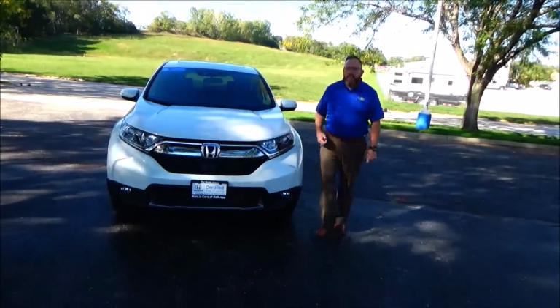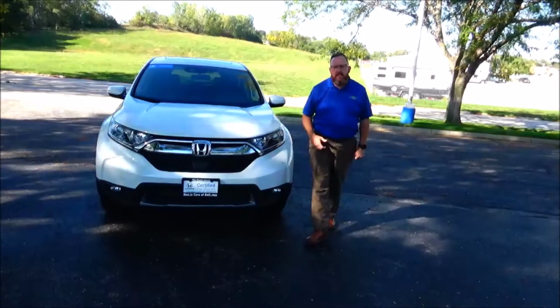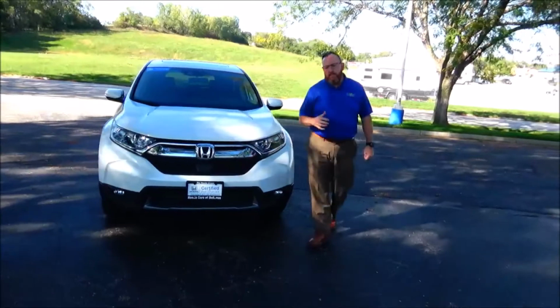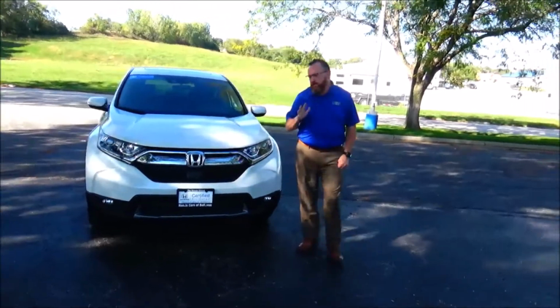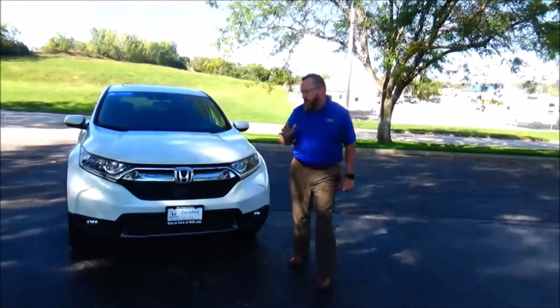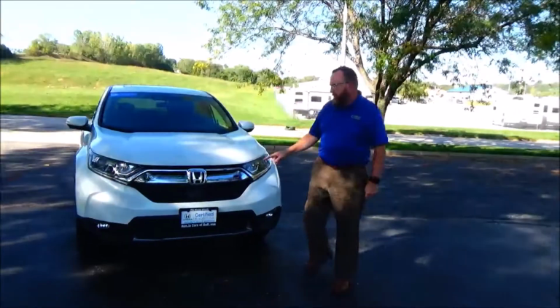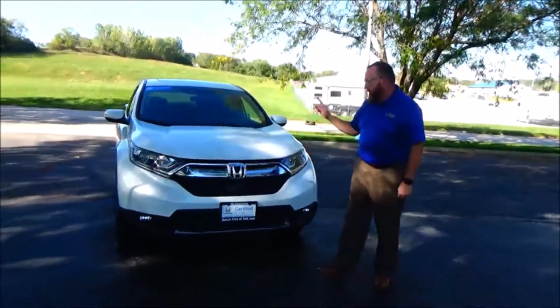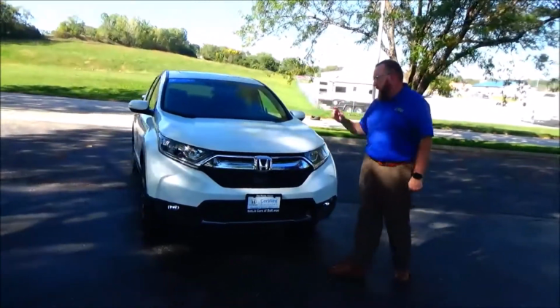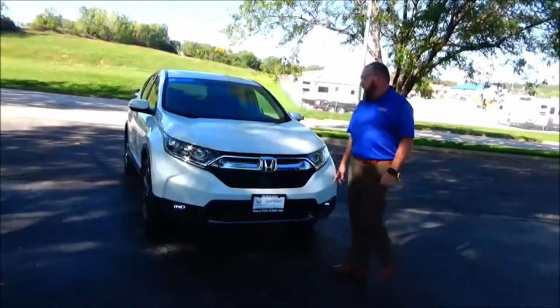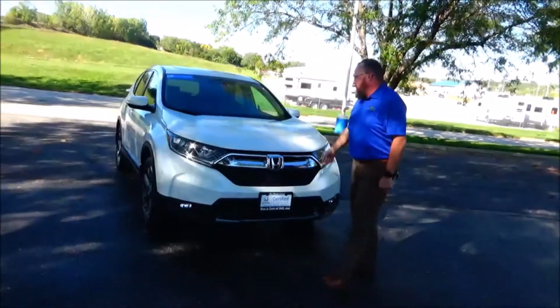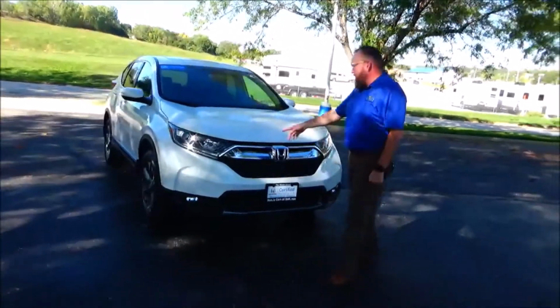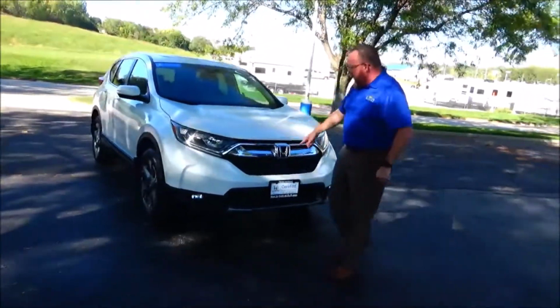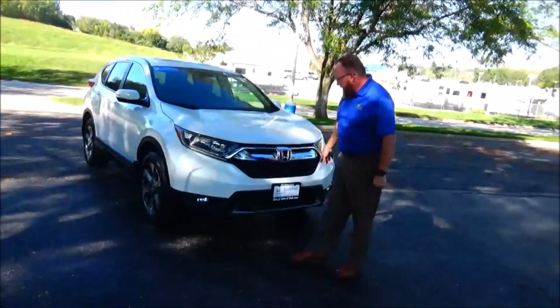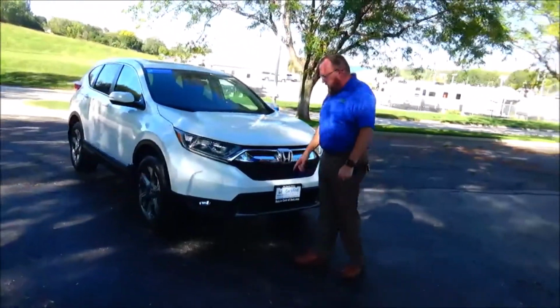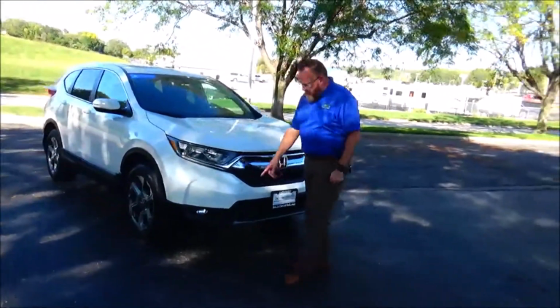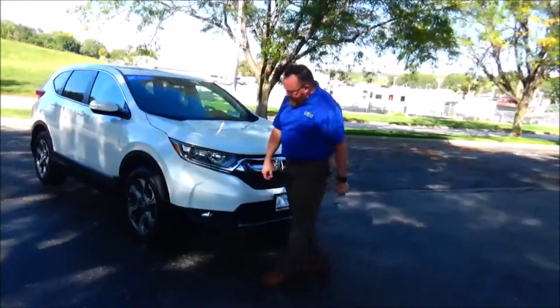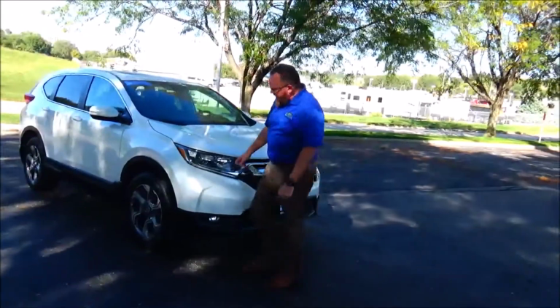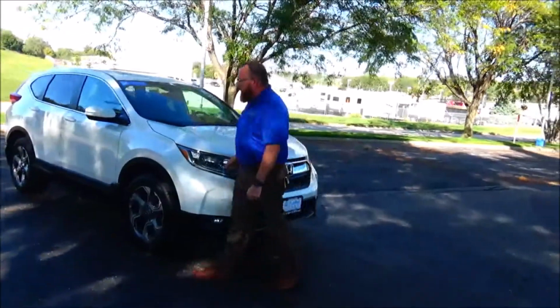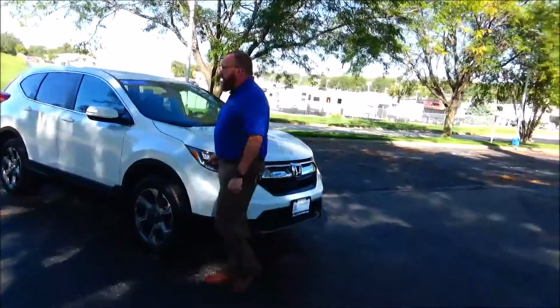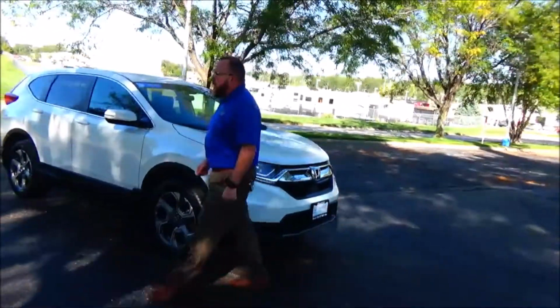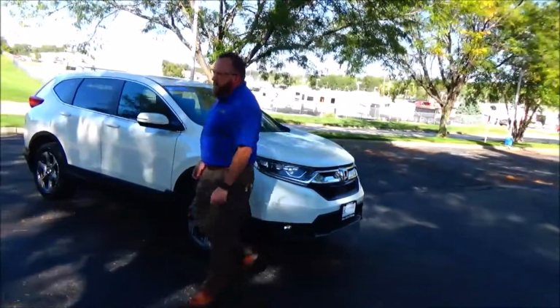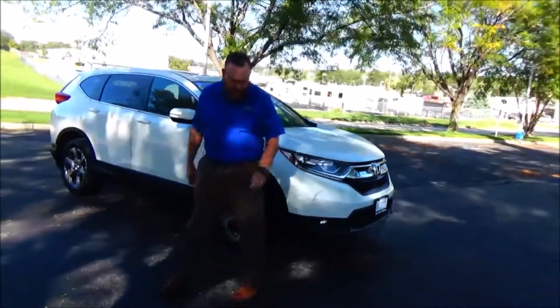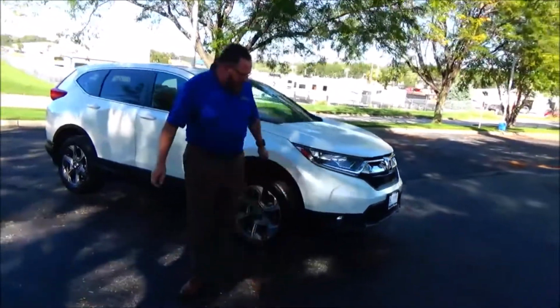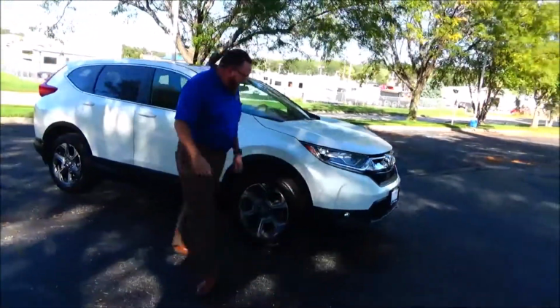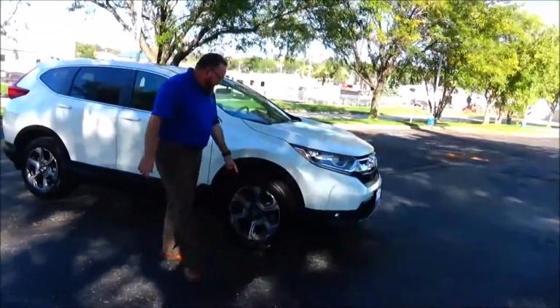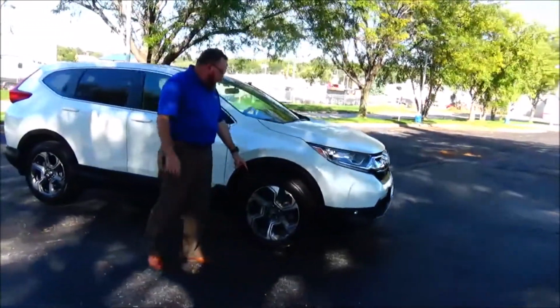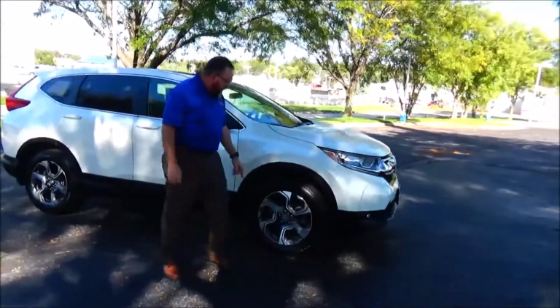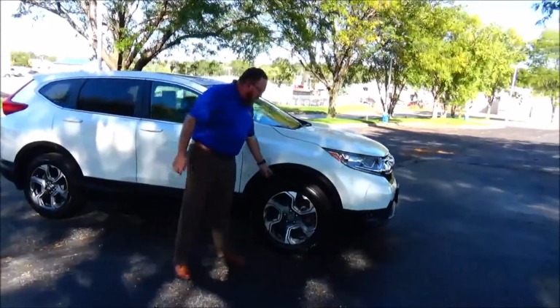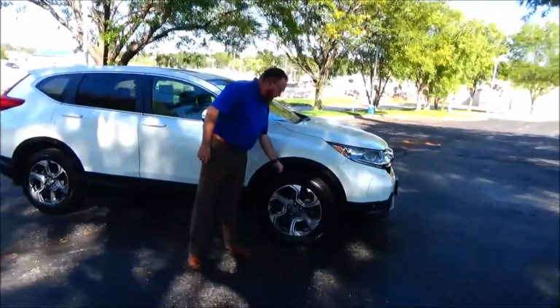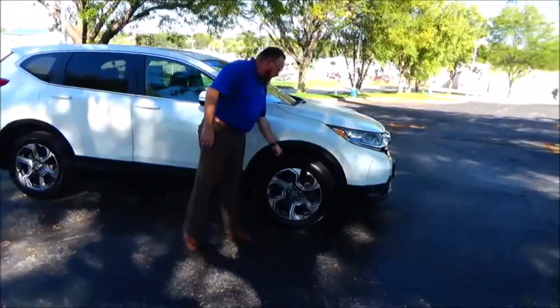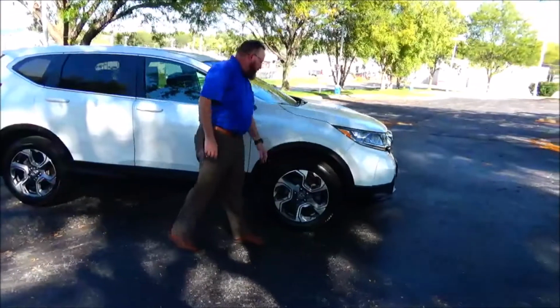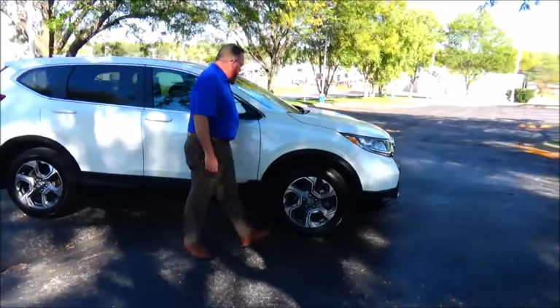It's got 26,000 miles, 5 mile an hour bumpers front and back, chrome and honeycomb accented grille, fog lights, lexon covered wrap around headlights, and 18 inch multi-spoke alloy wheels with lots of tread on the tires.